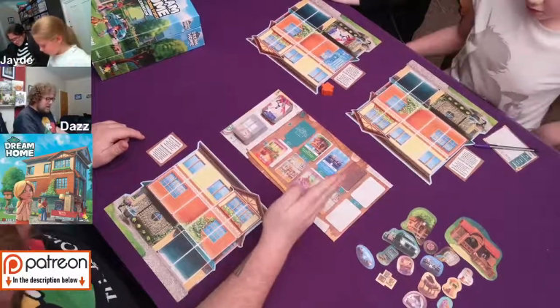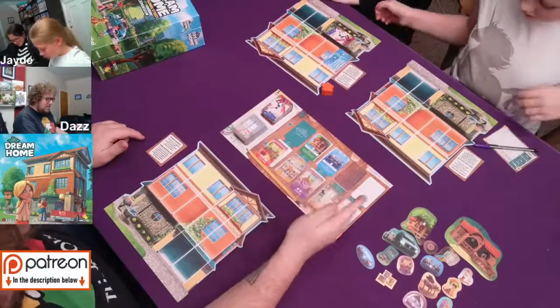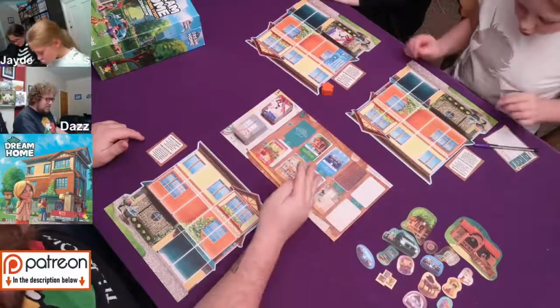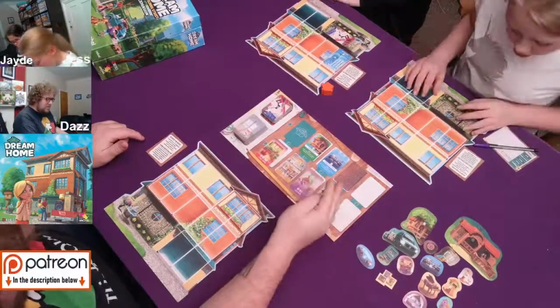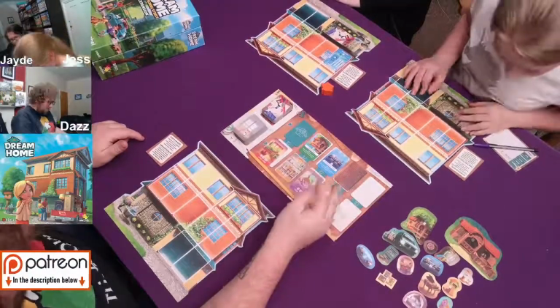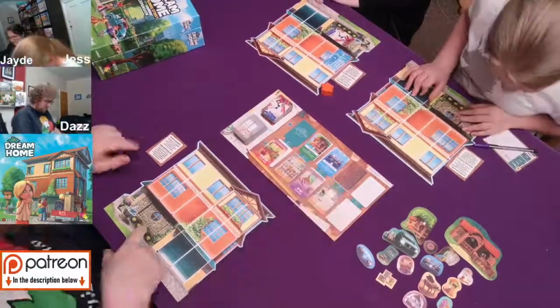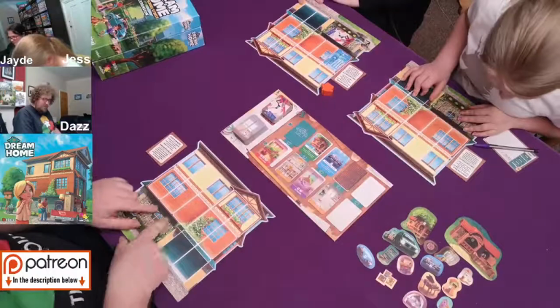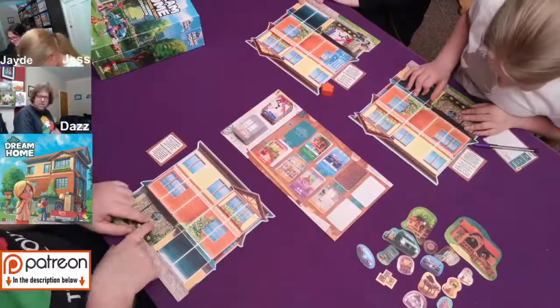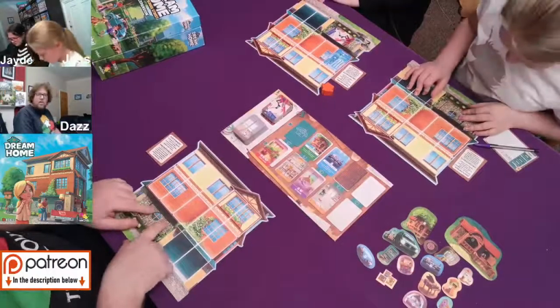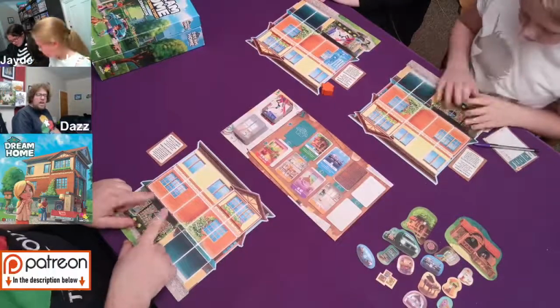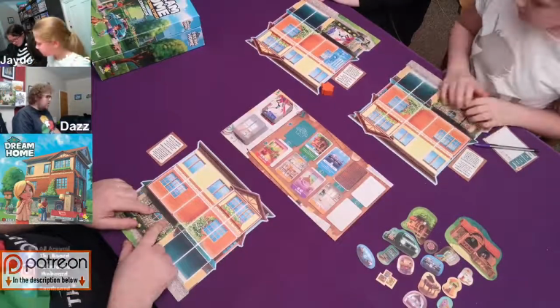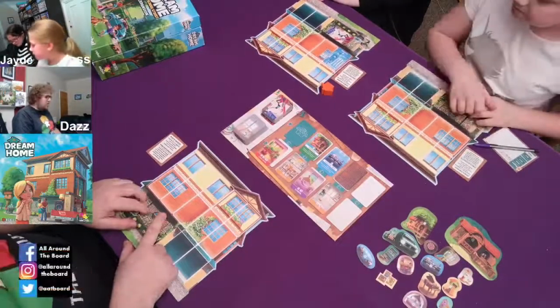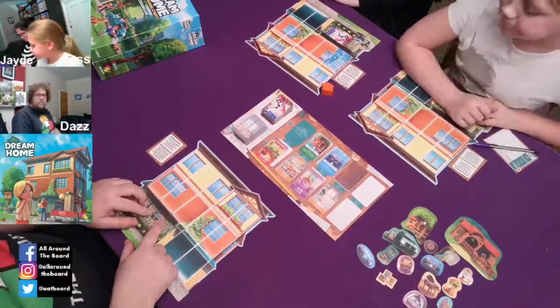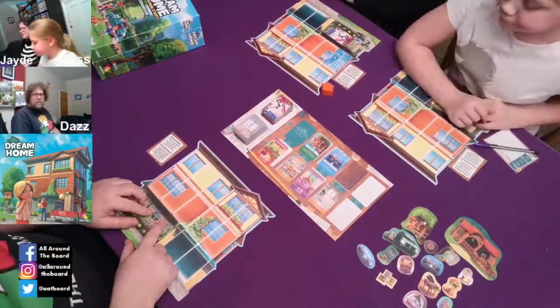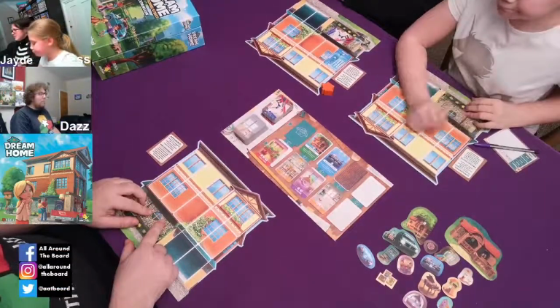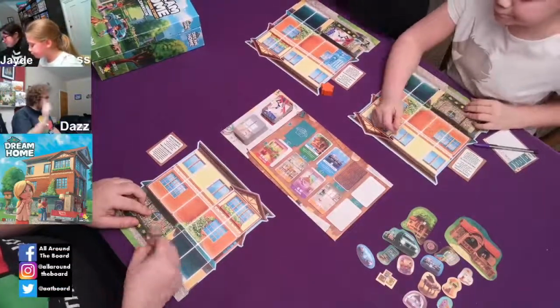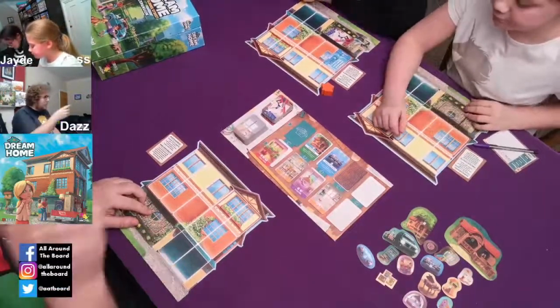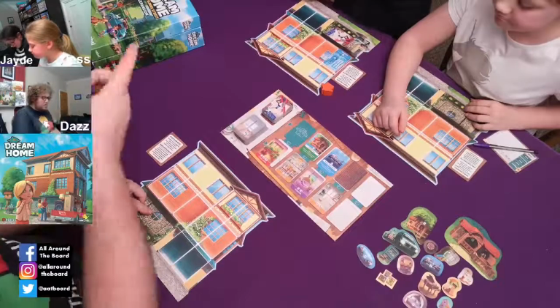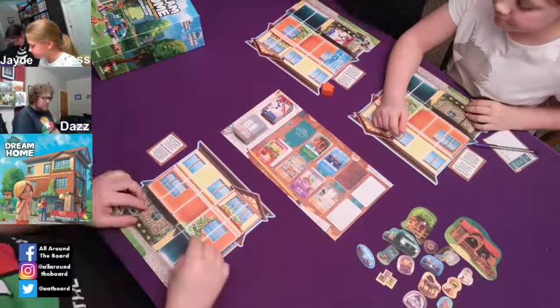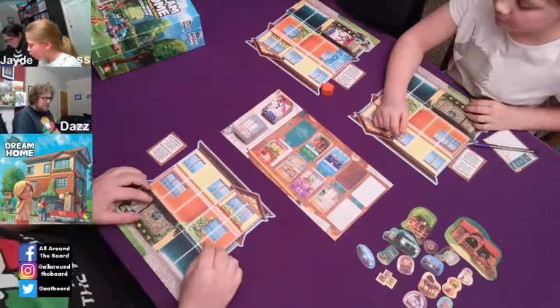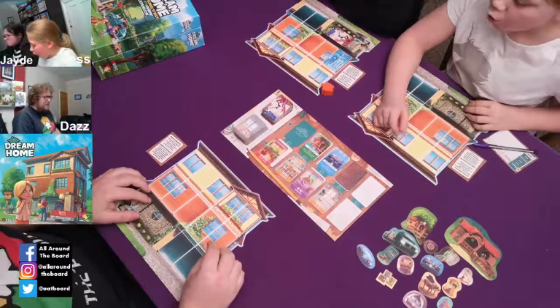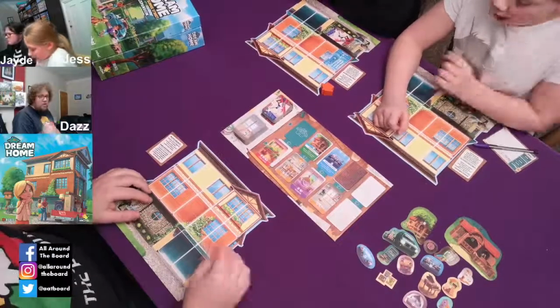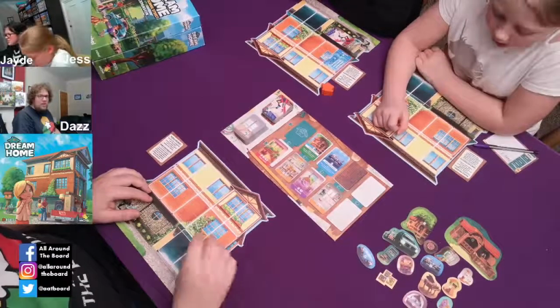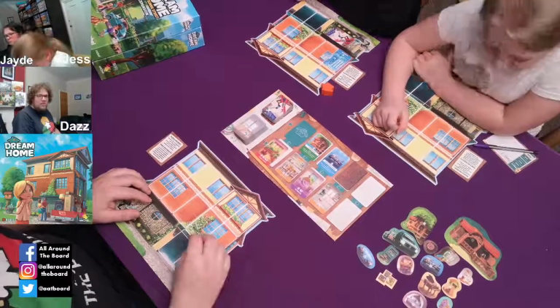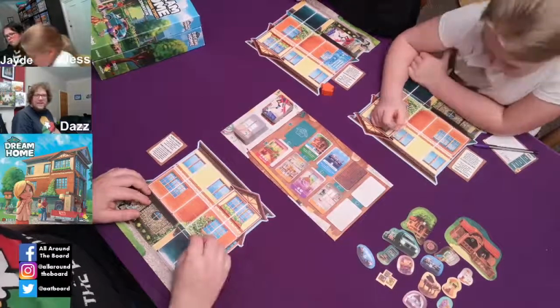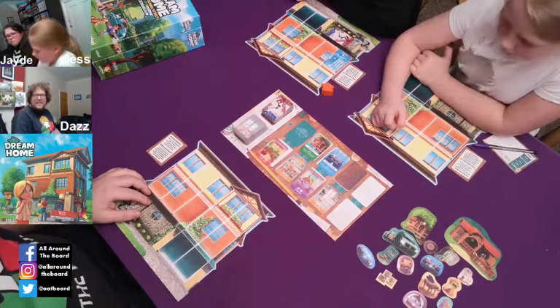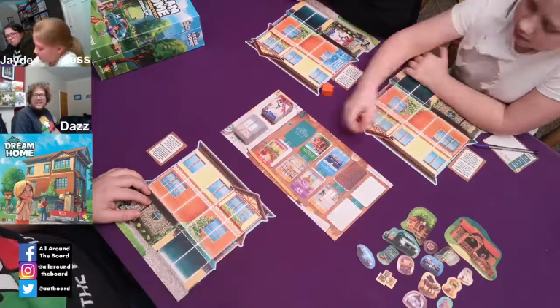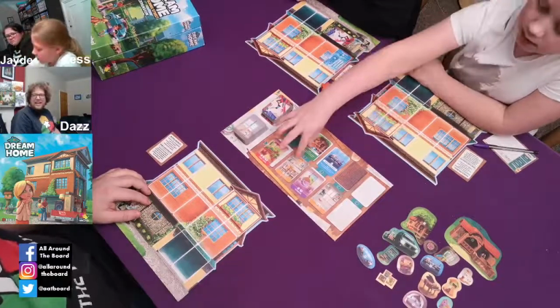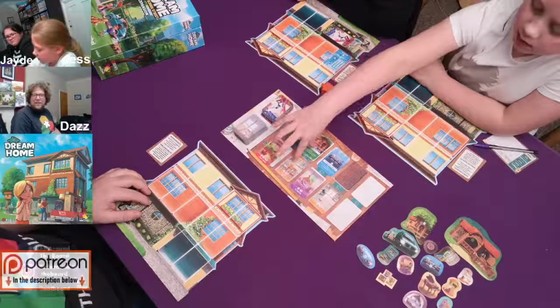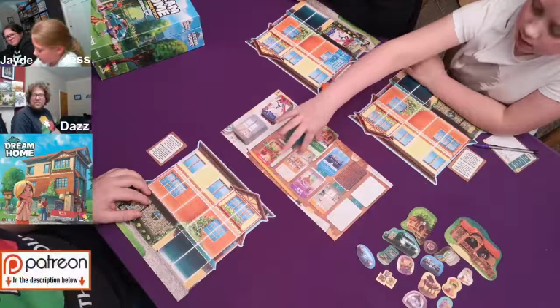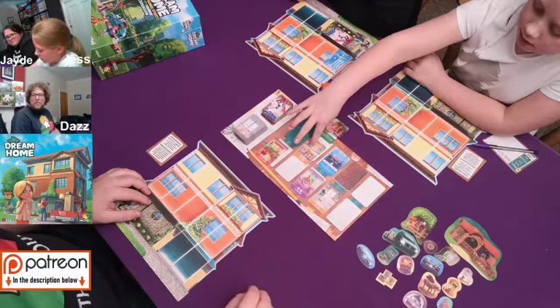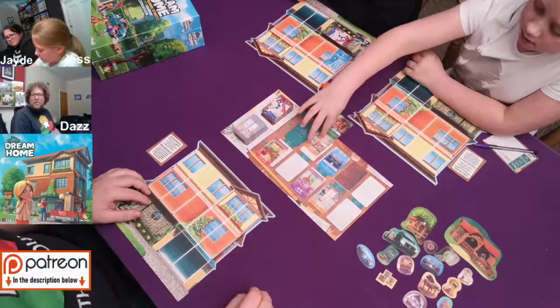Your roof goes face down in this pile, and you cannot look at the colour of your roof until the end of the game. So you've got to remember what colour you went for. You can't look back on the stream either. Rock, paper, scissors, lizard, Spock, says Daniel. I can never keep up with that one.